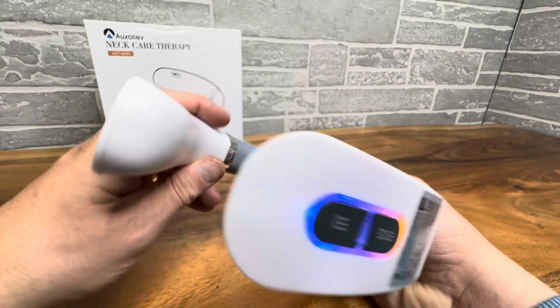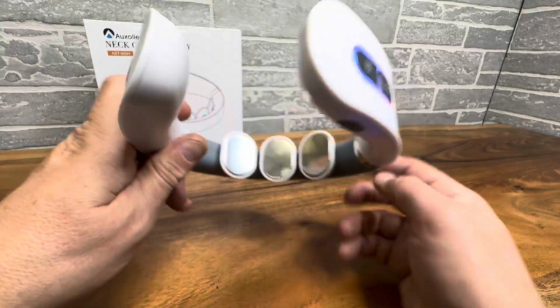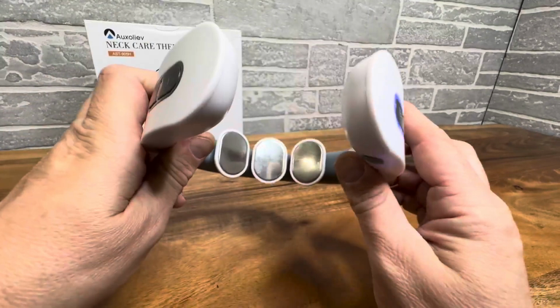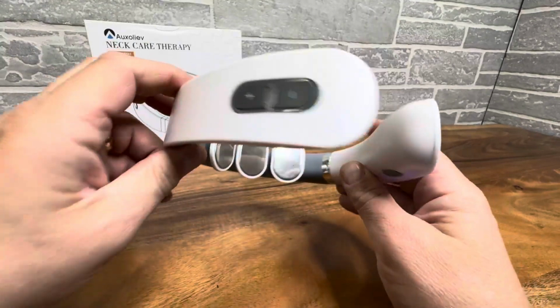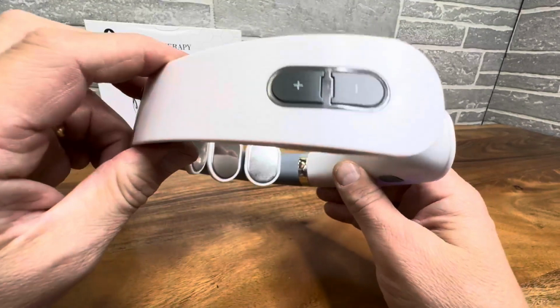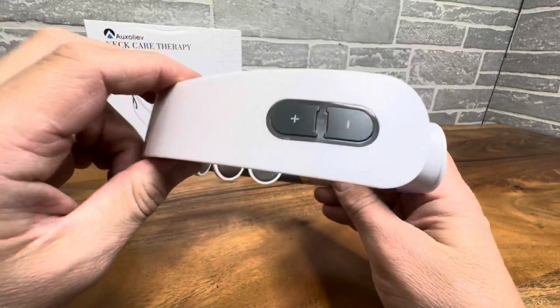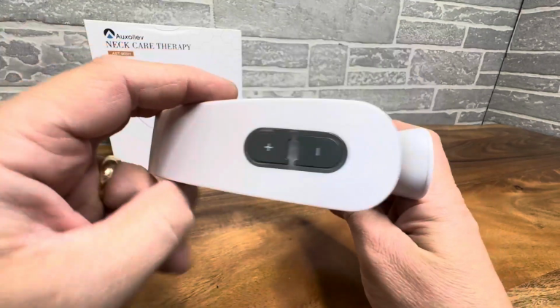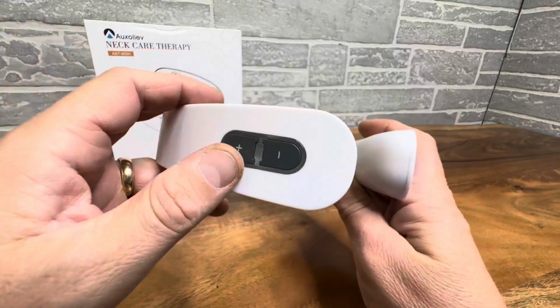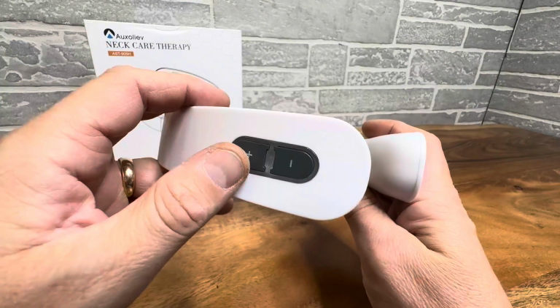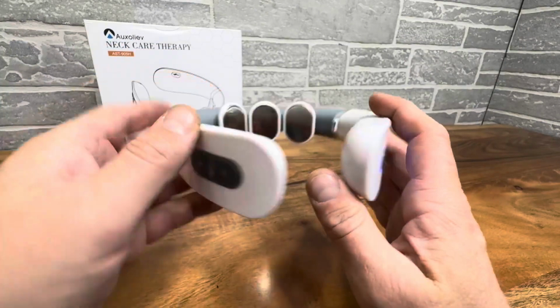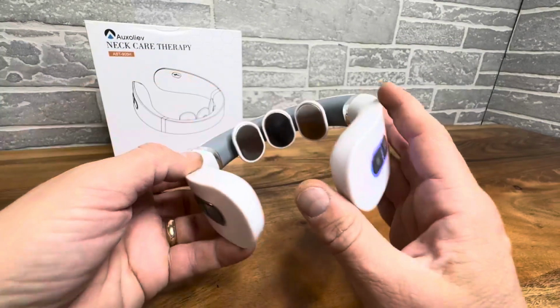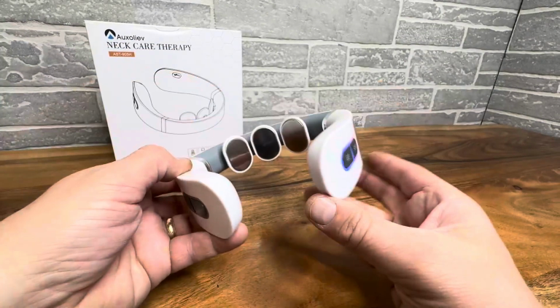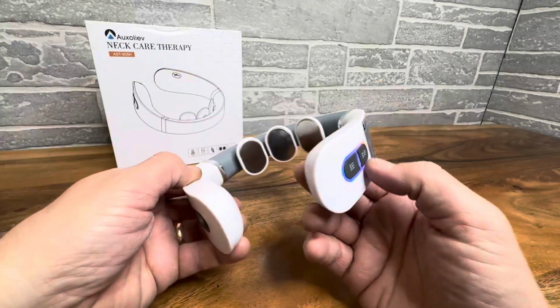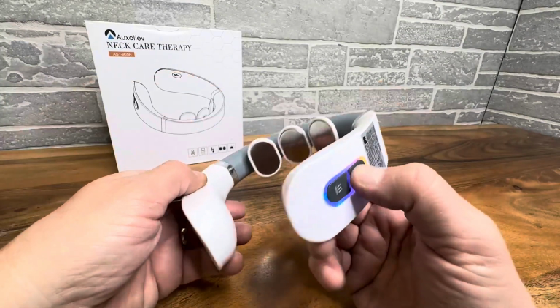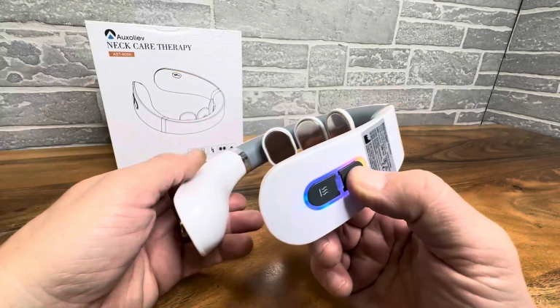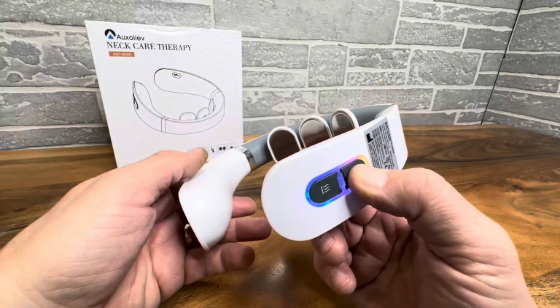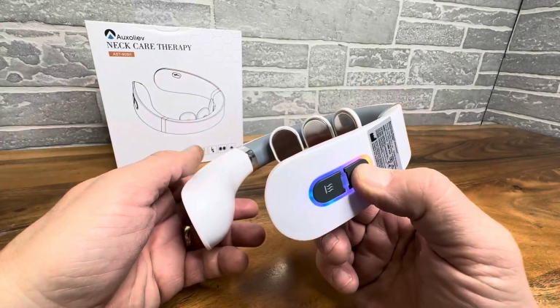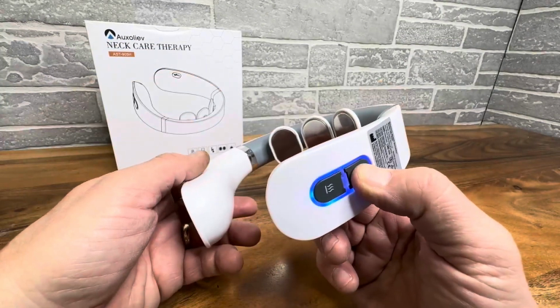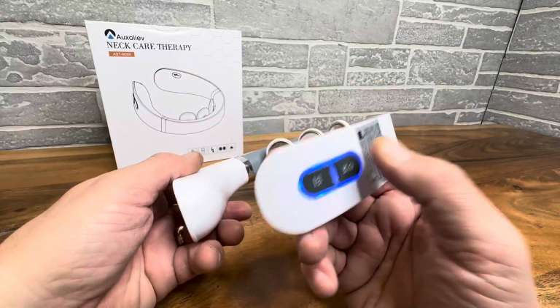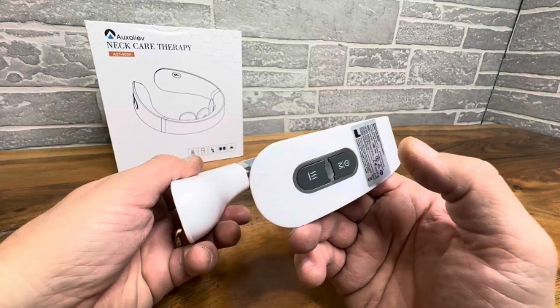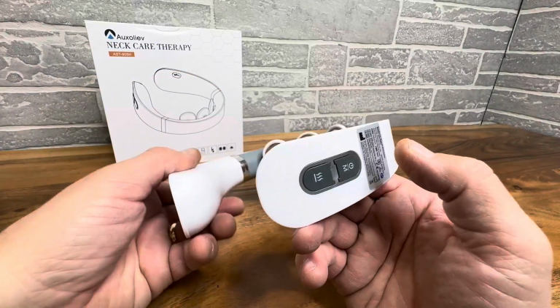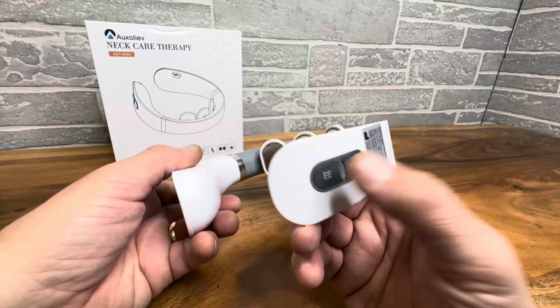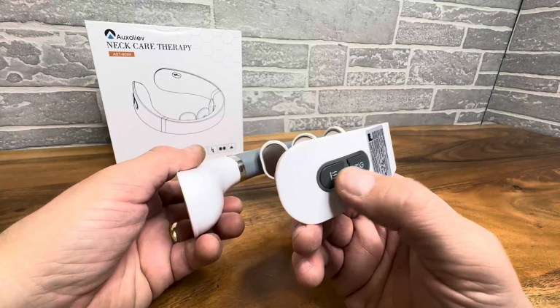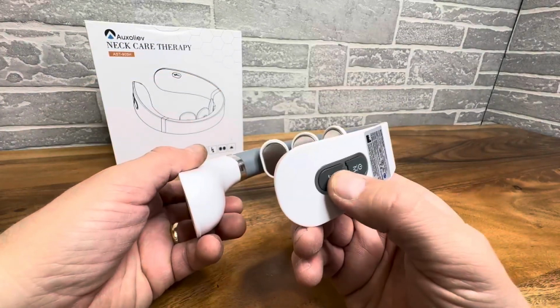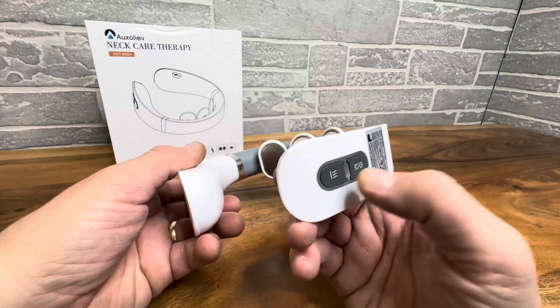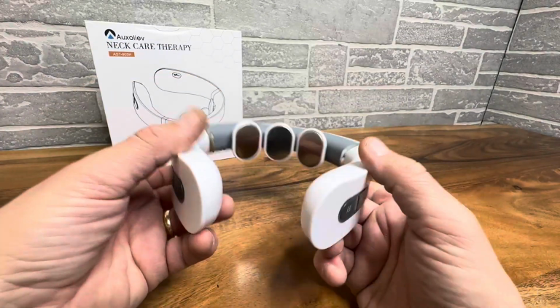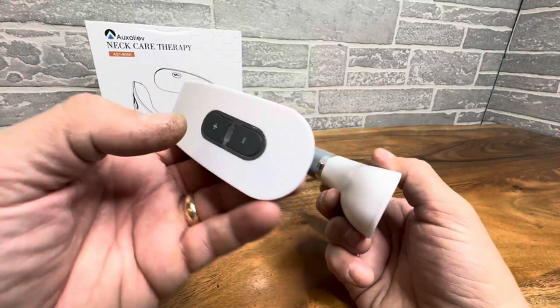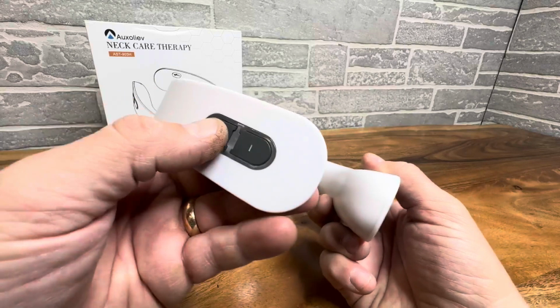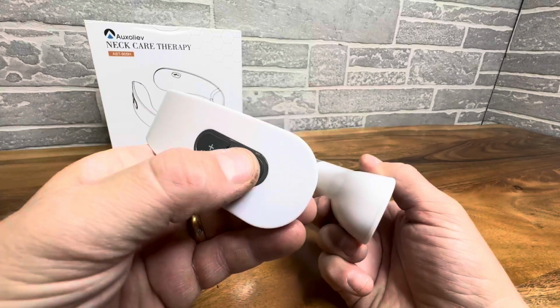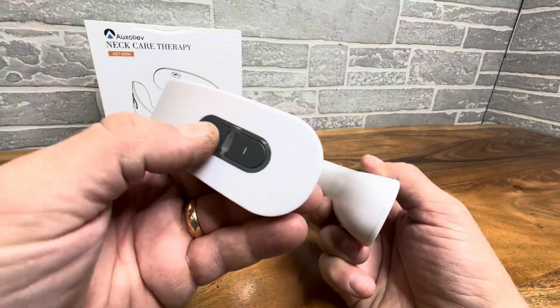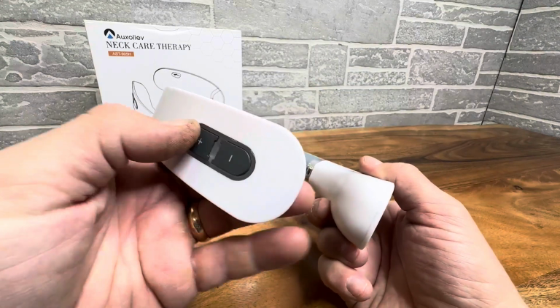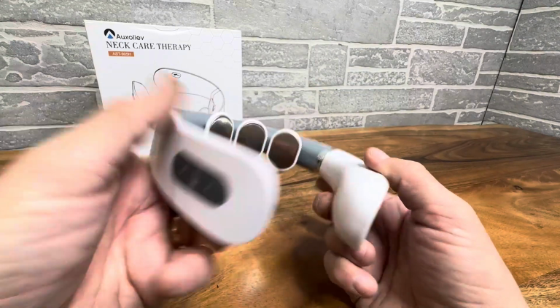Not much else to say about this — it's very cut and dry. Works well. You can just turn it on and off, adjust the waves, and then of course the intensity.